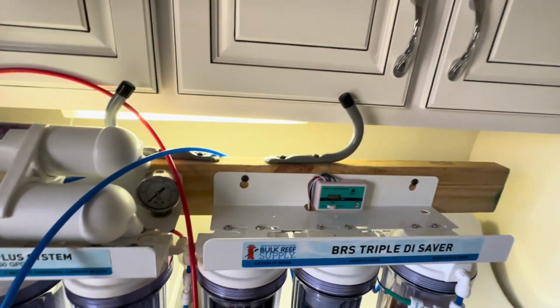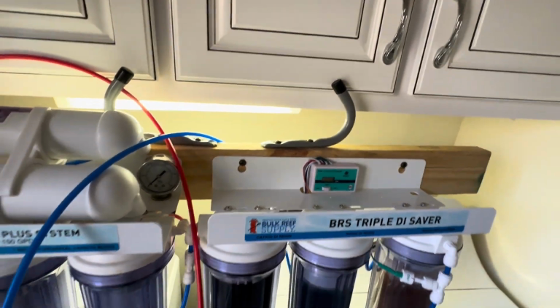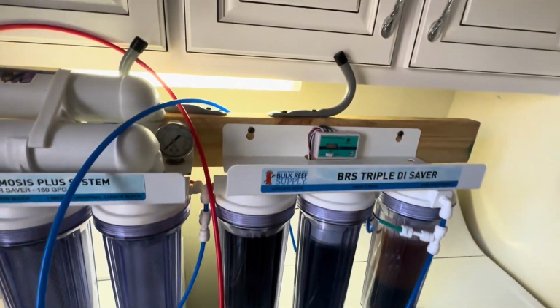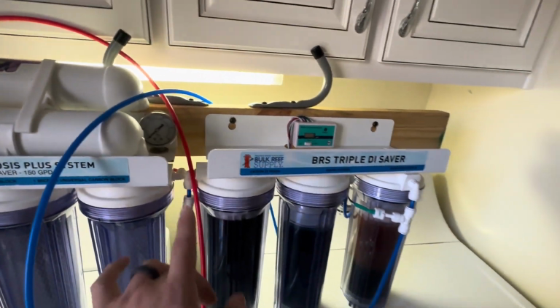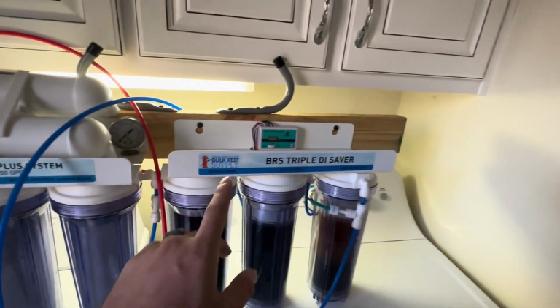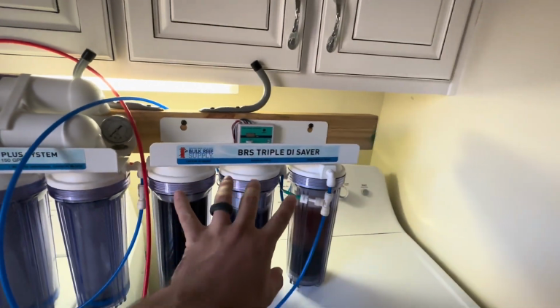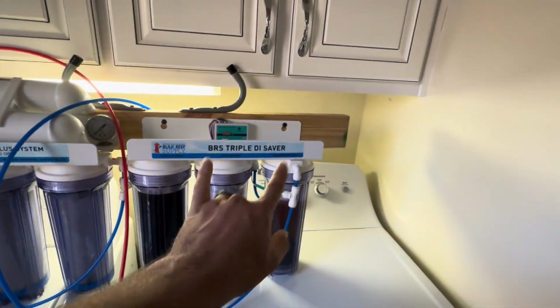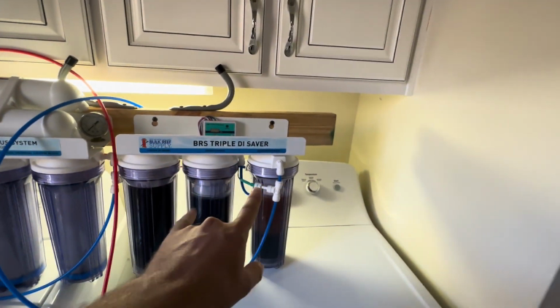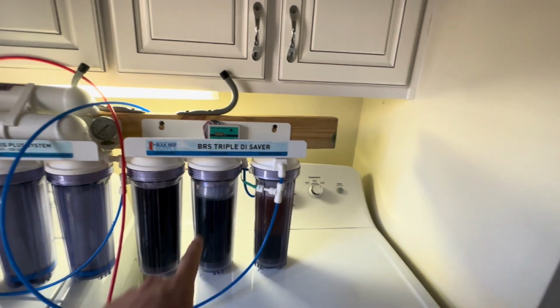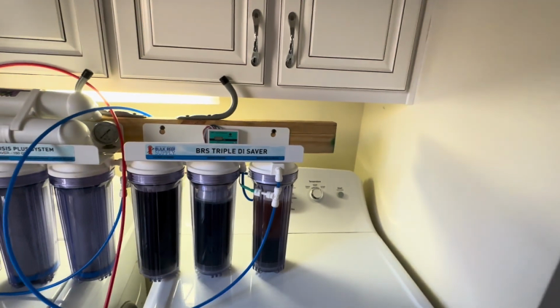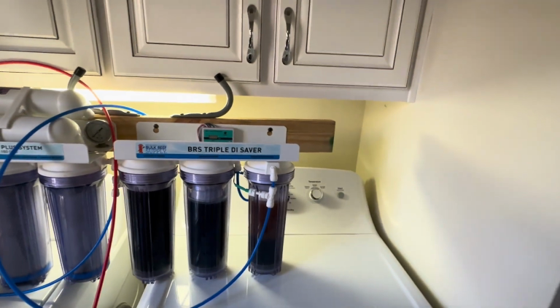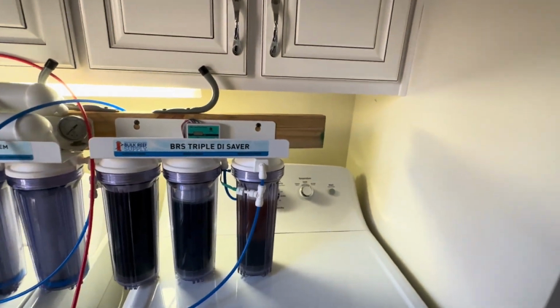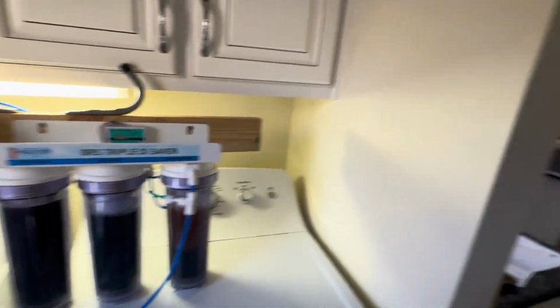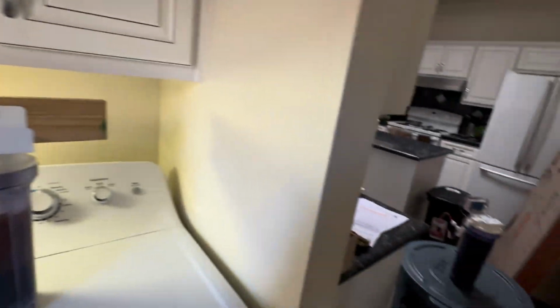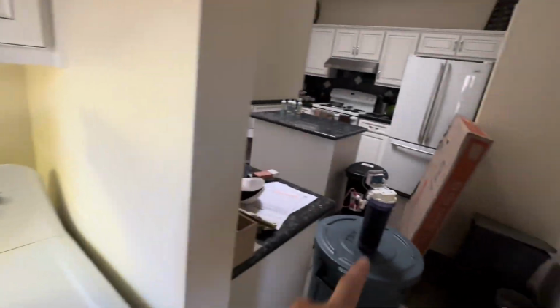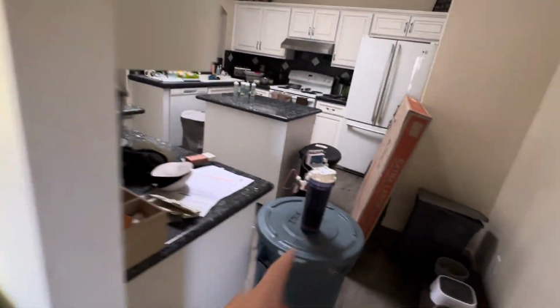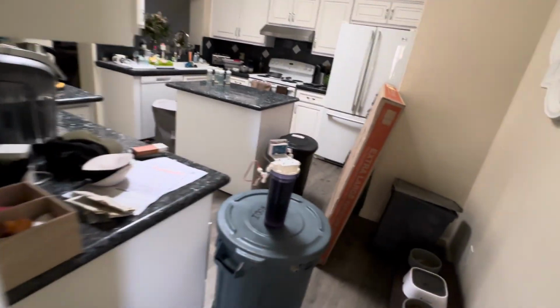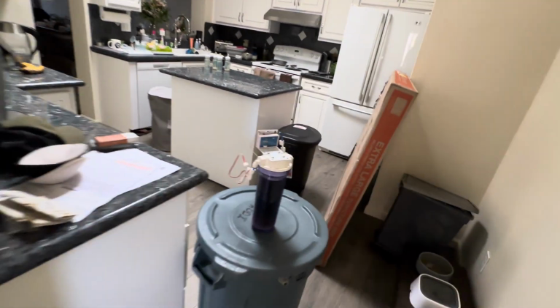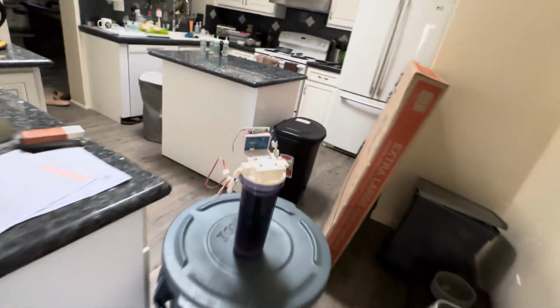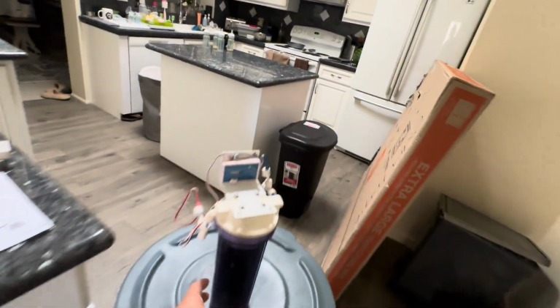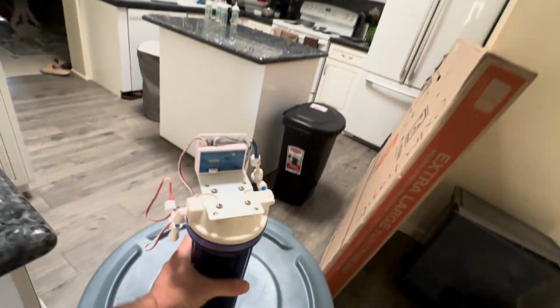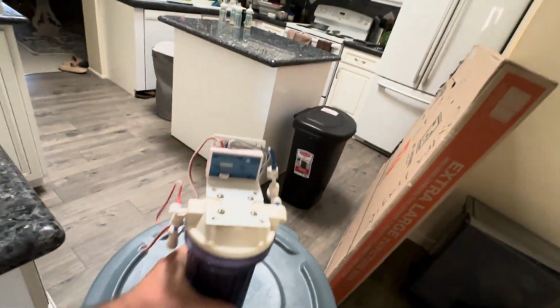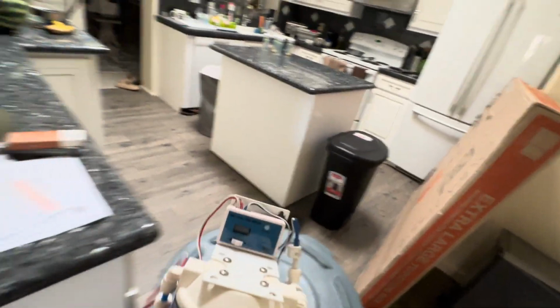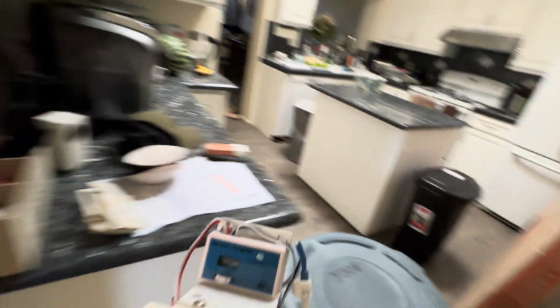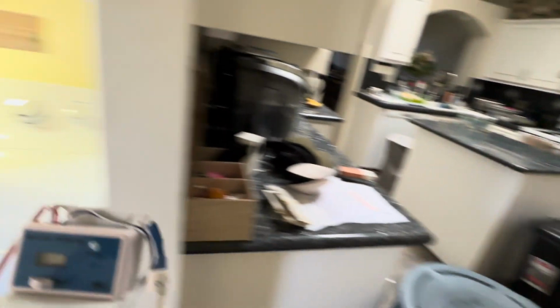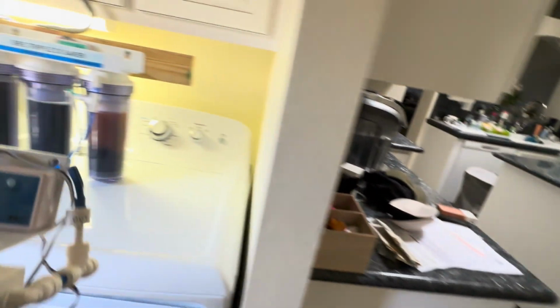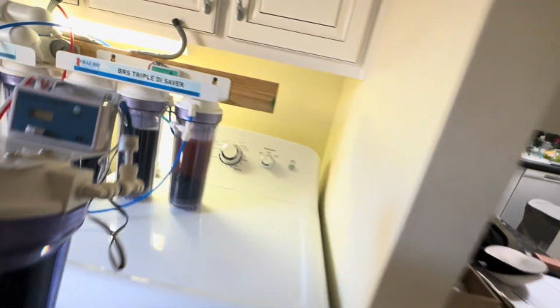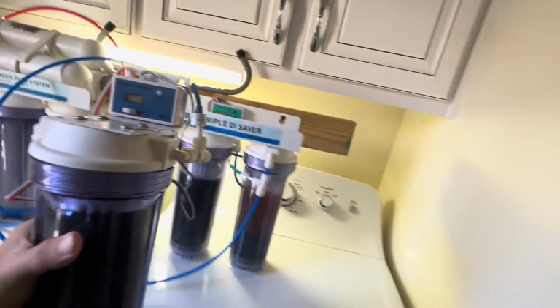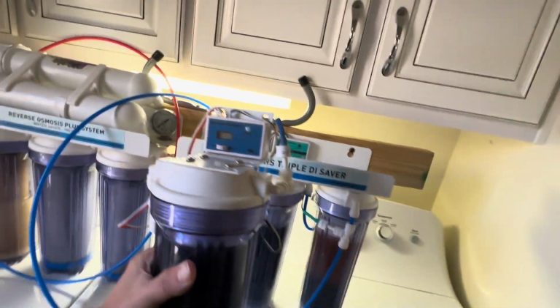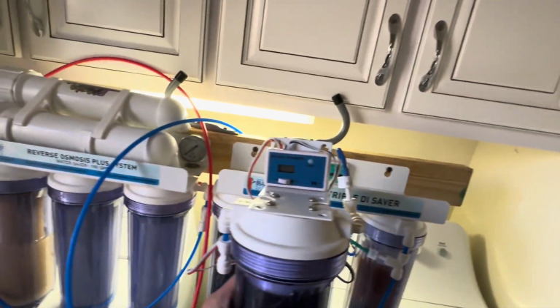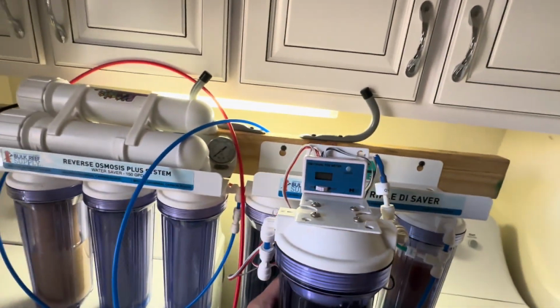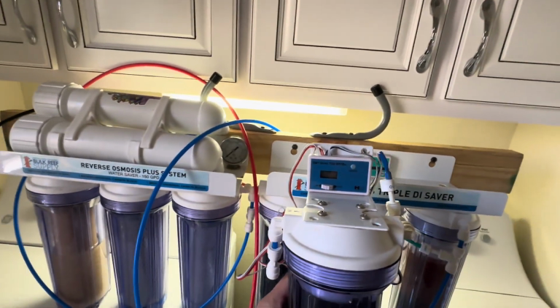On my smaller unit, I actually just upgraded to the 6th stage. I had a single canister that attached right here.